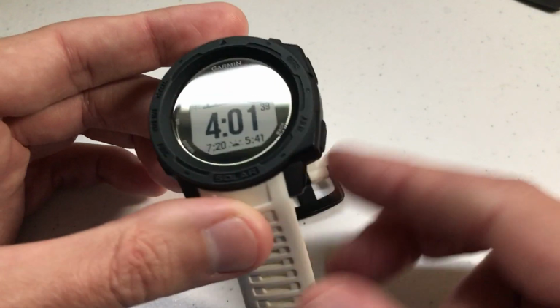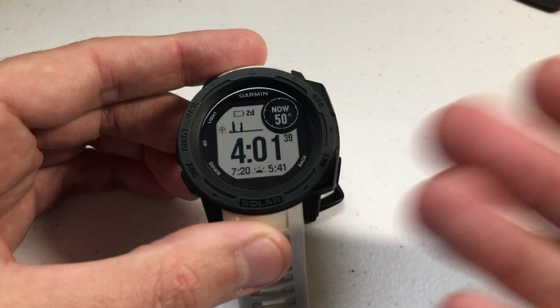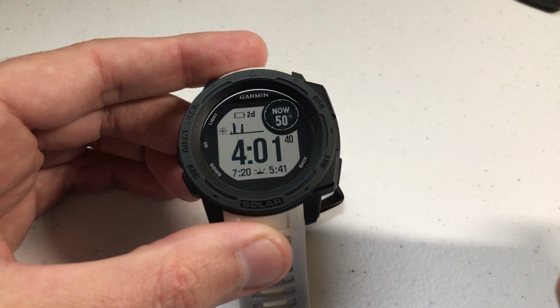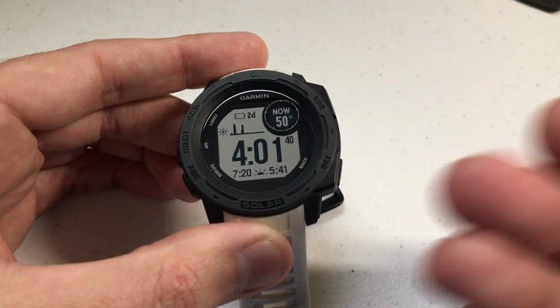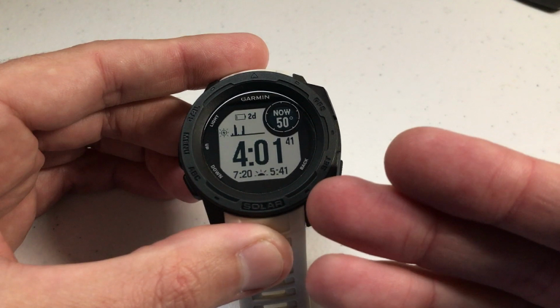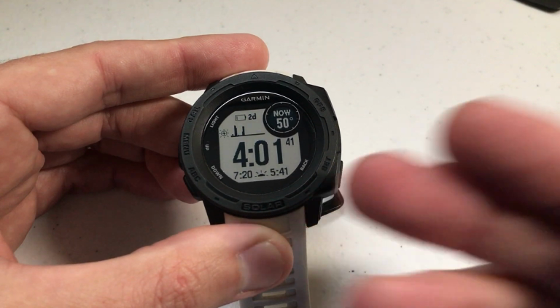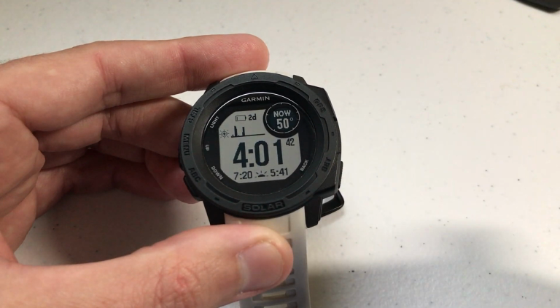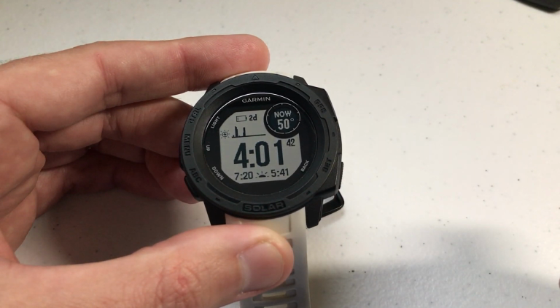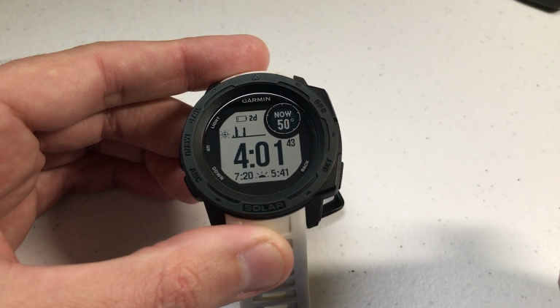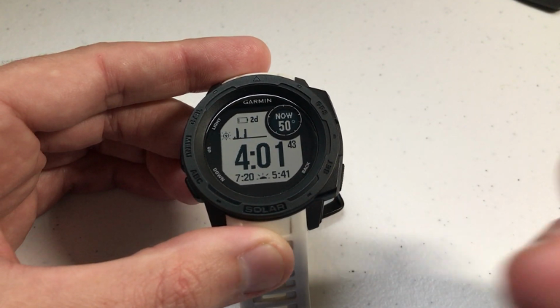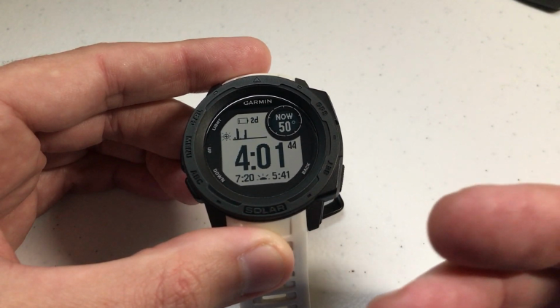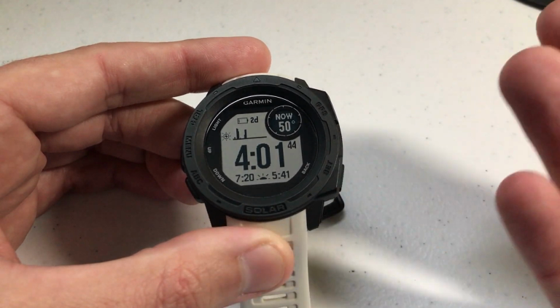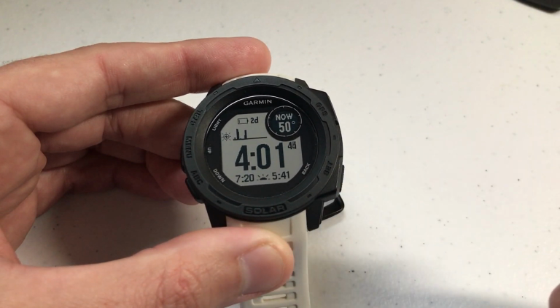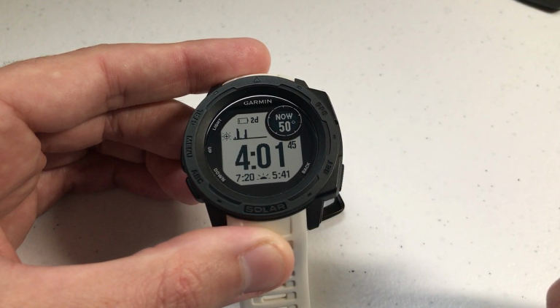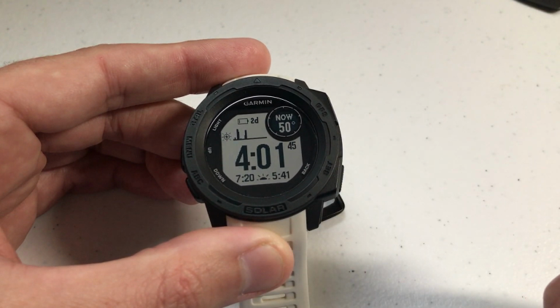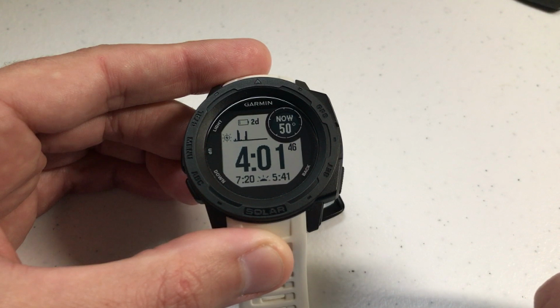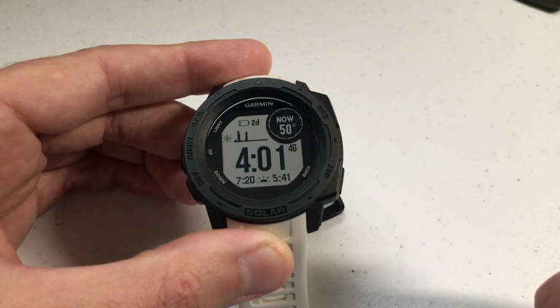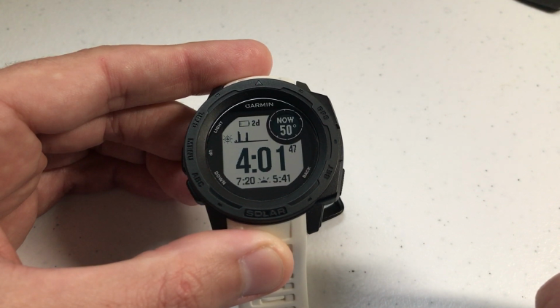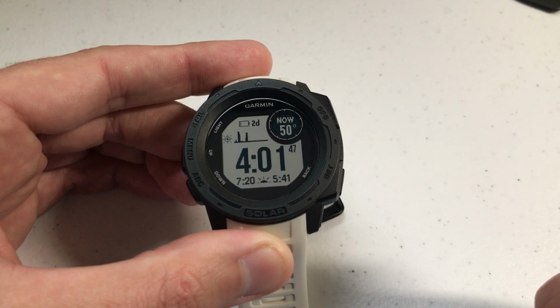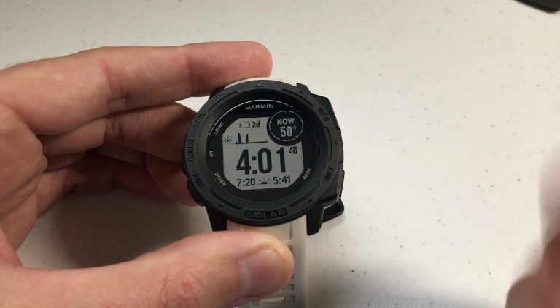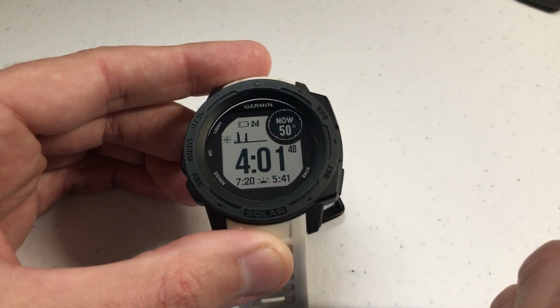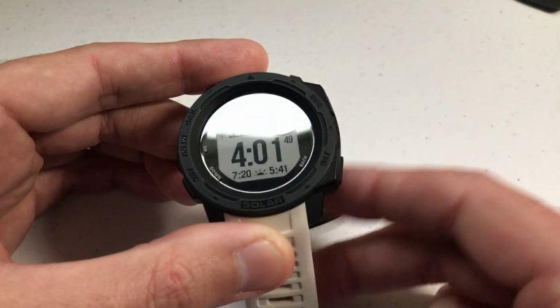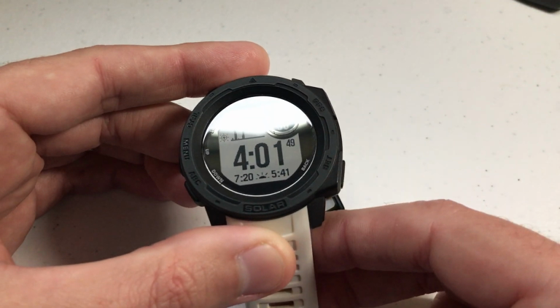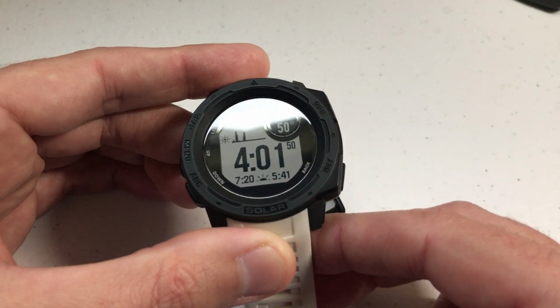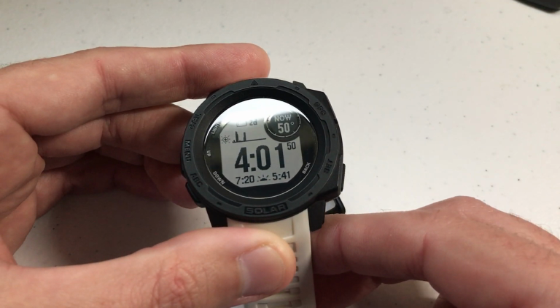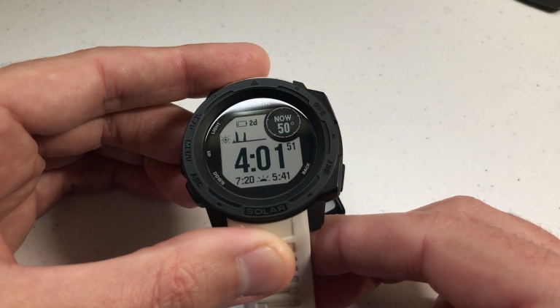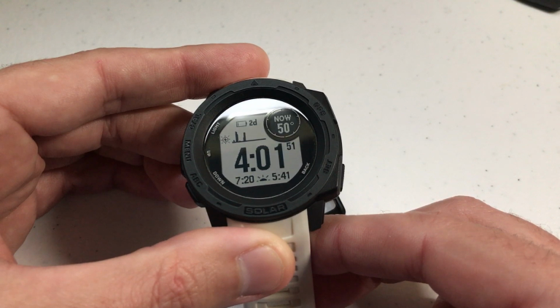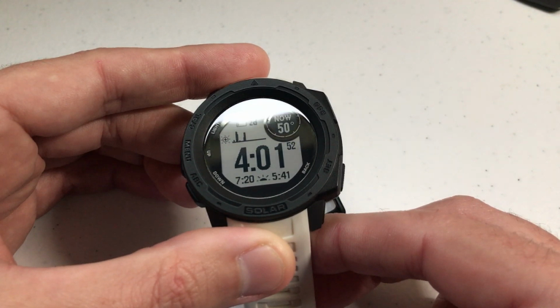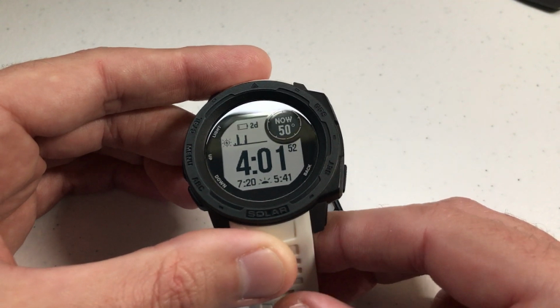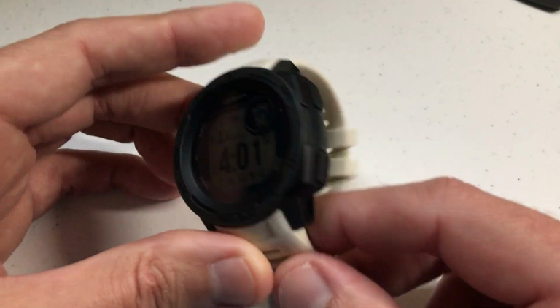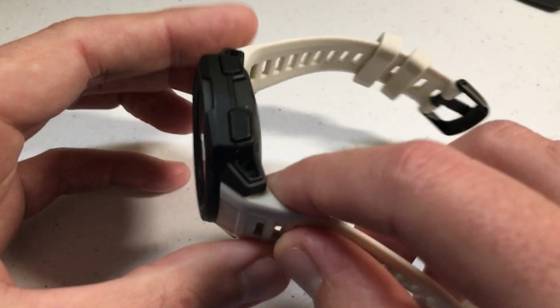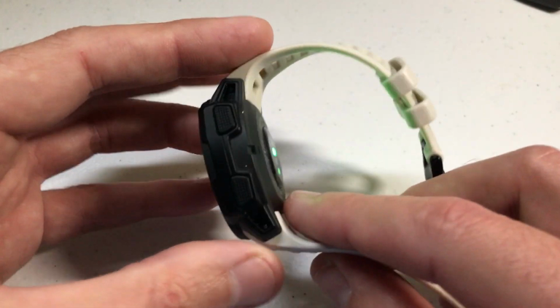I had a Garmin Instinct before the solar one and scratched the lens on it. So when I got the Garmin Instinct solar, the first thing I did was put a screen protector on it once I verified it wouldn't mess with the solar charging. Now let's talk about taking off the band.